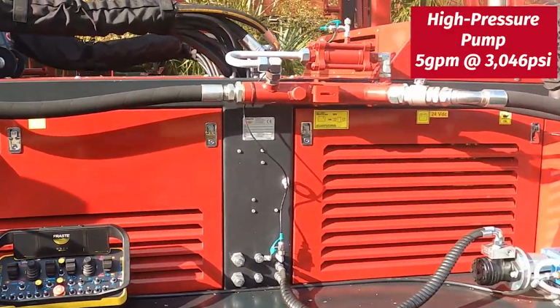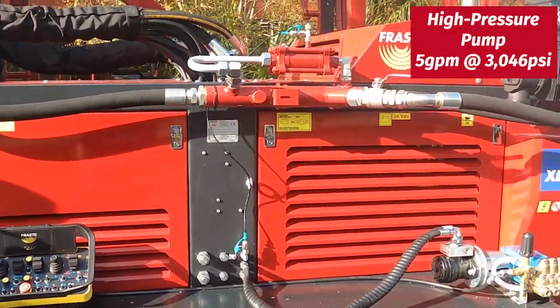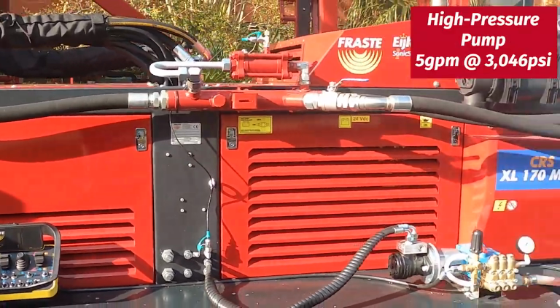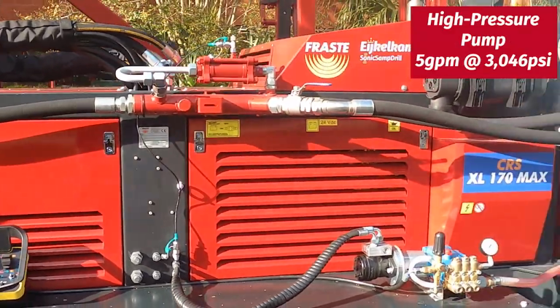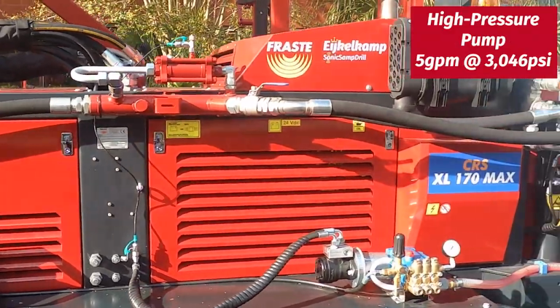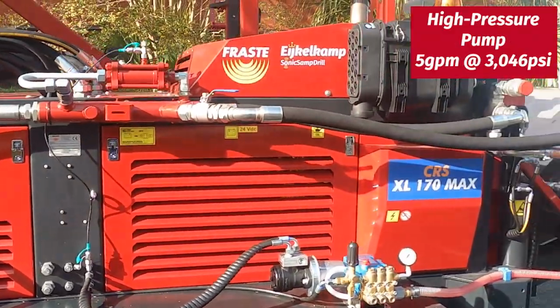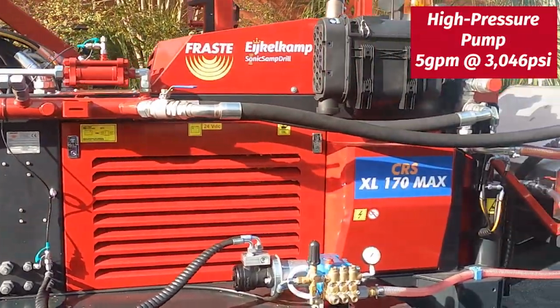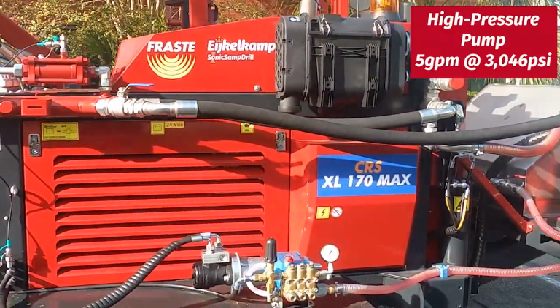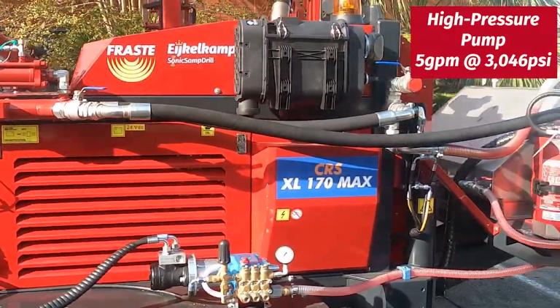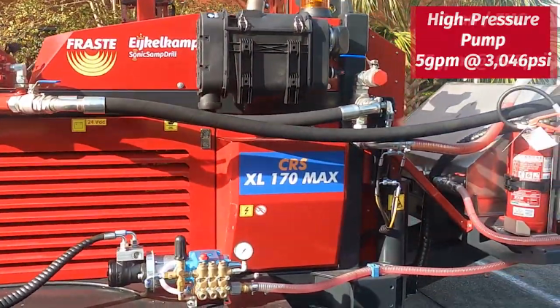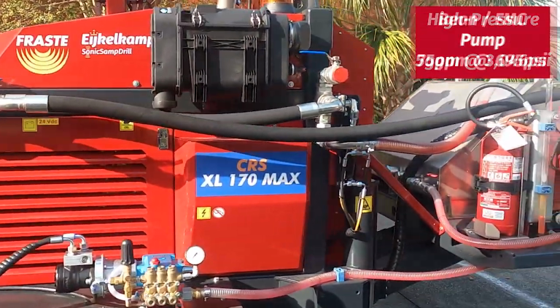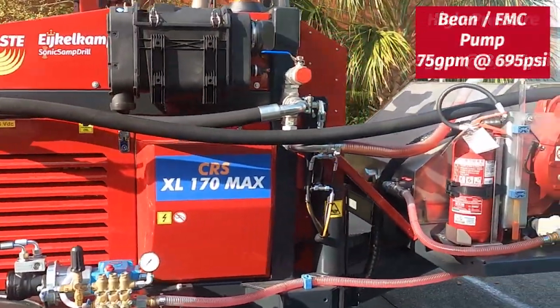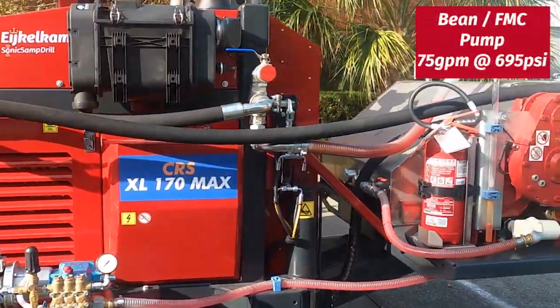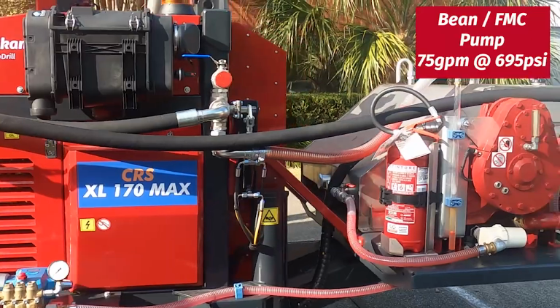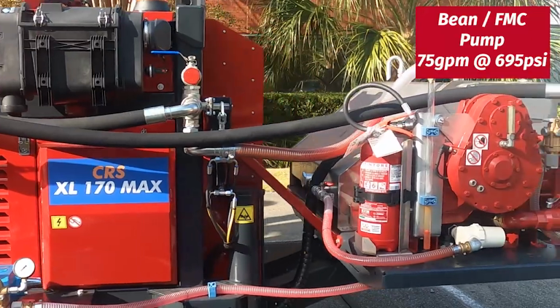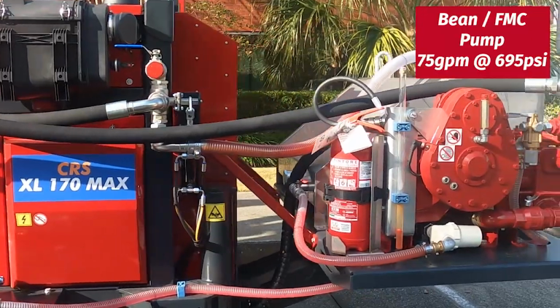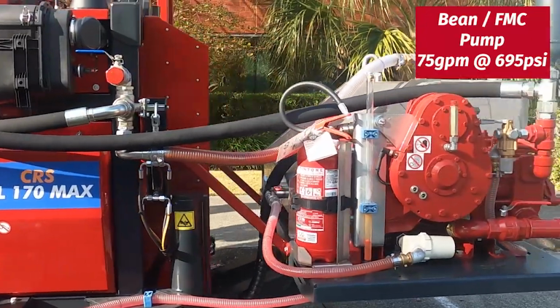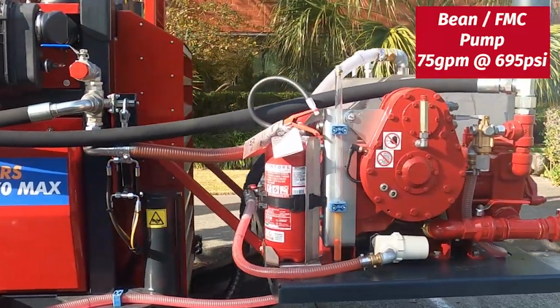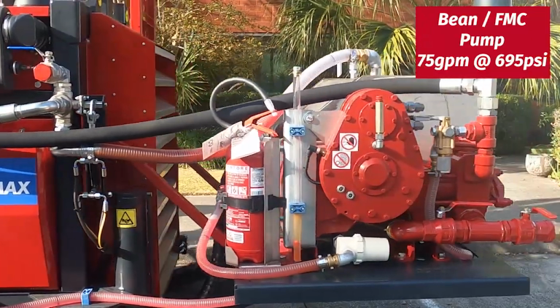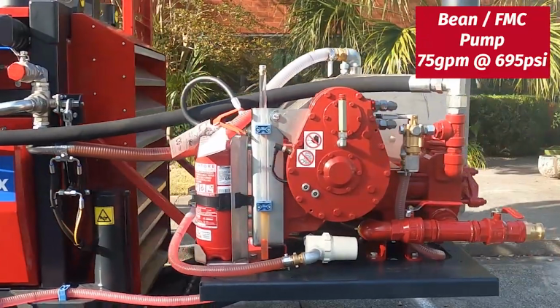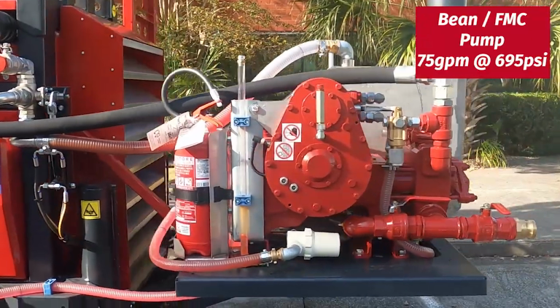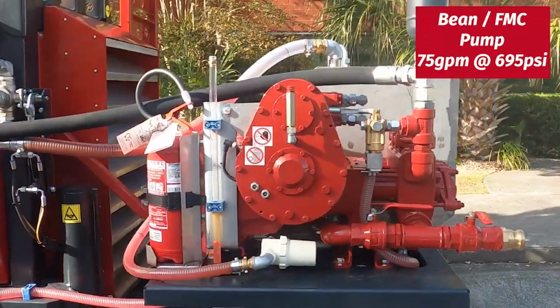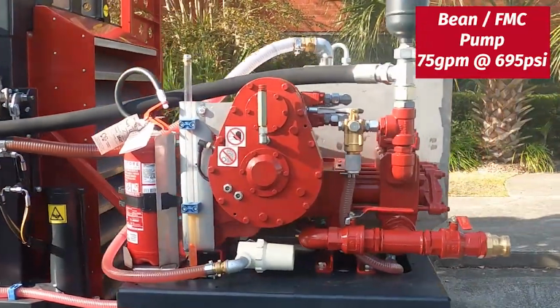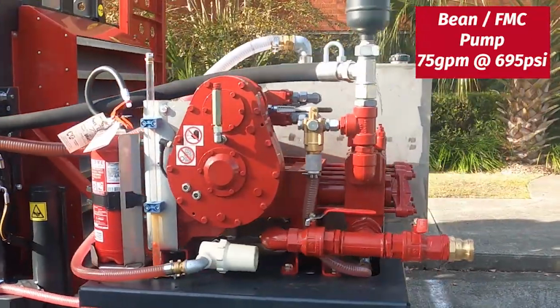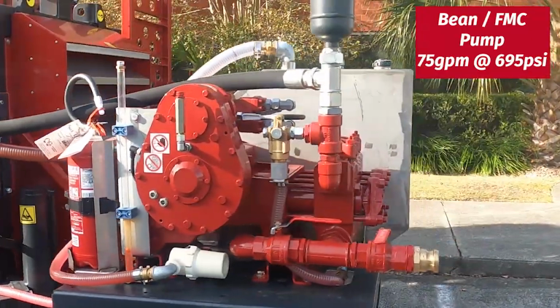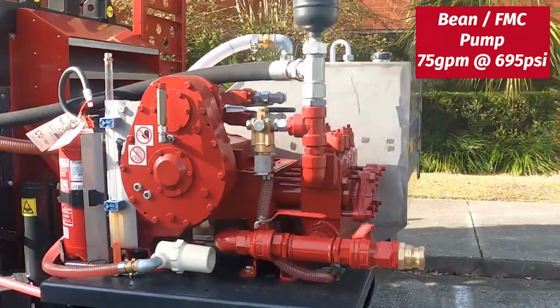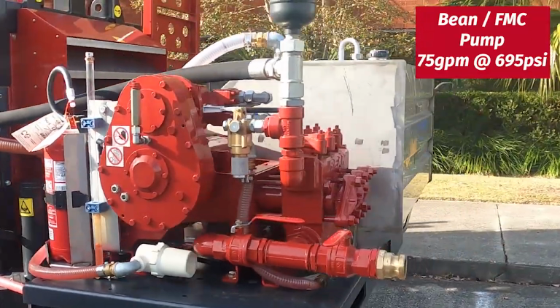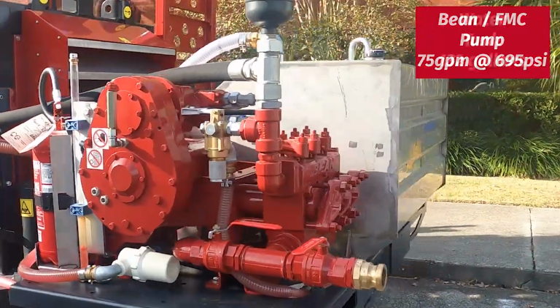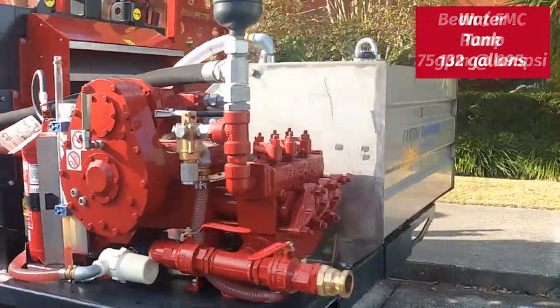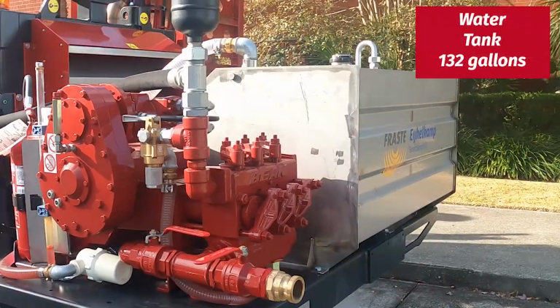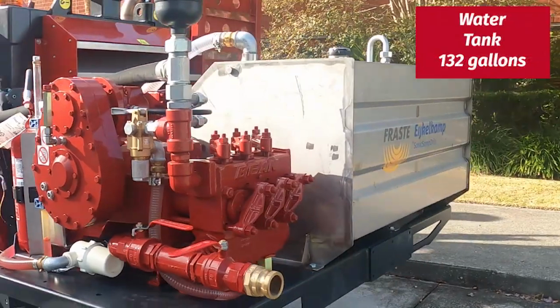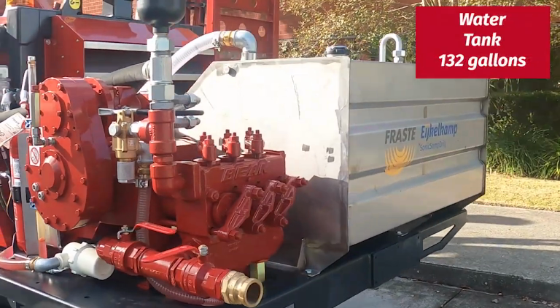We have our high-pressure pump CAT 5120. On the back here we have our beam pump L1122 and the water tank.